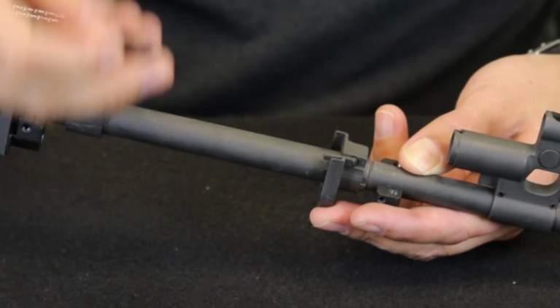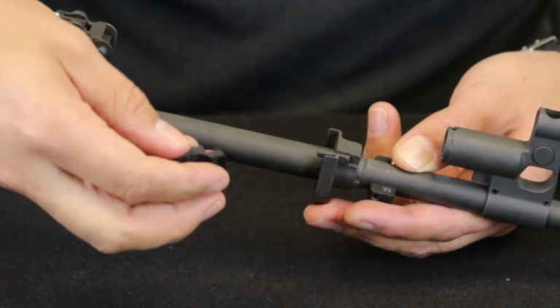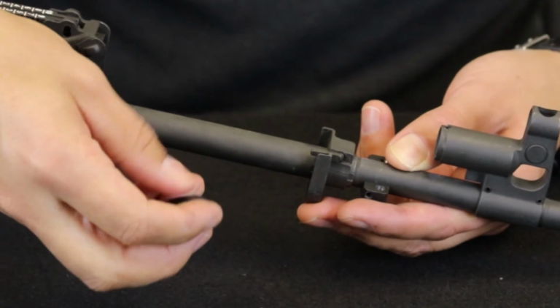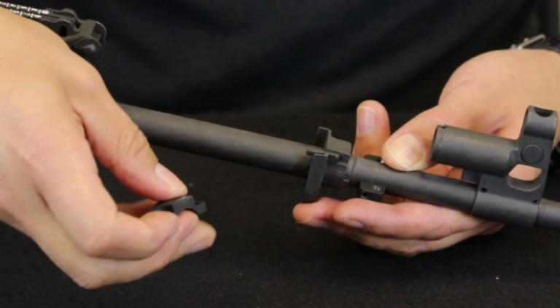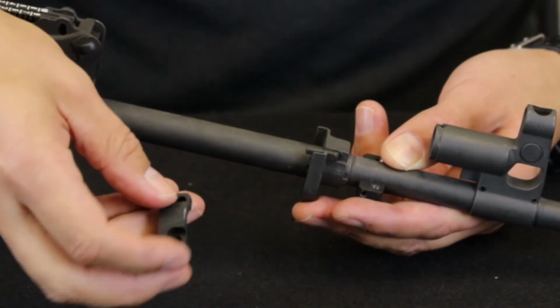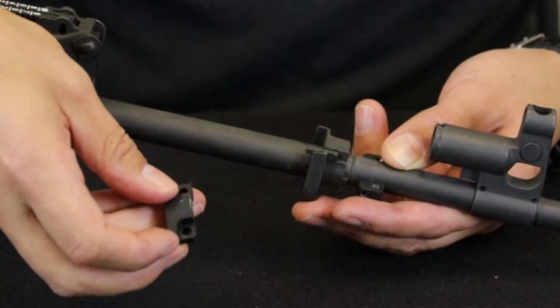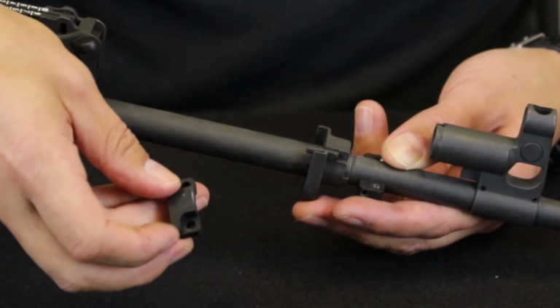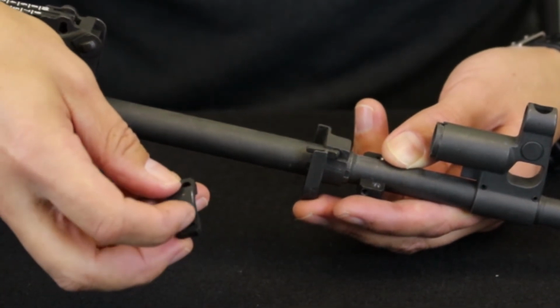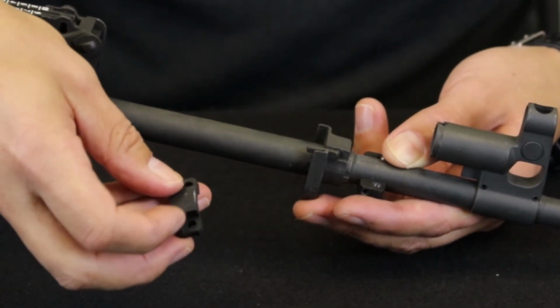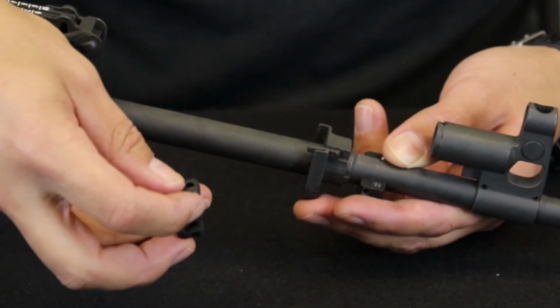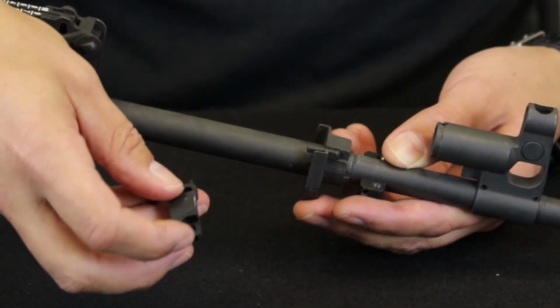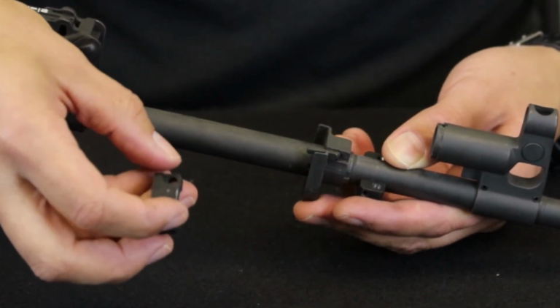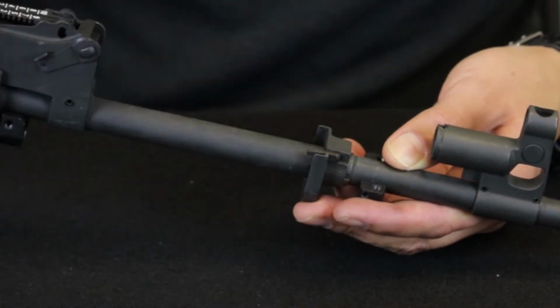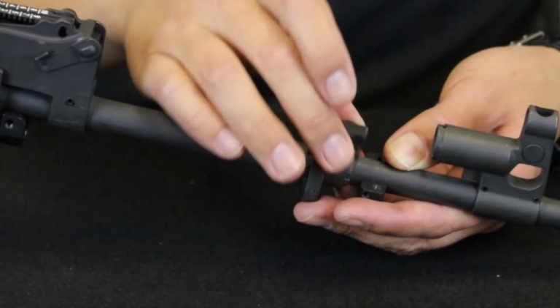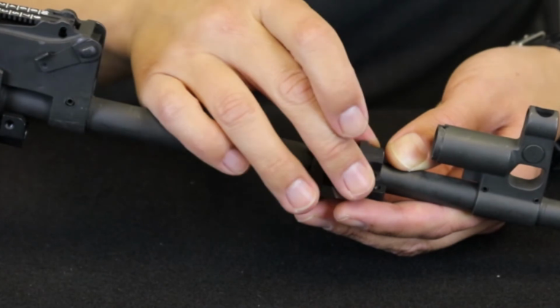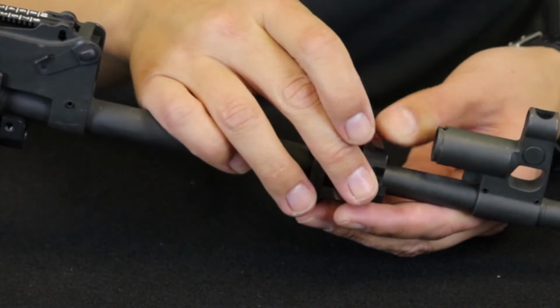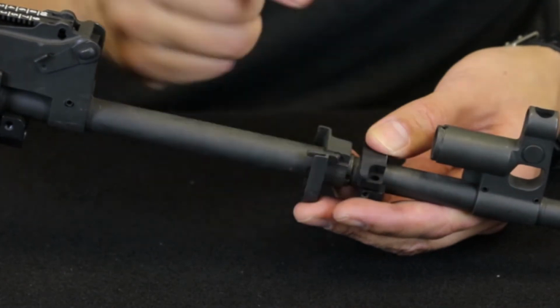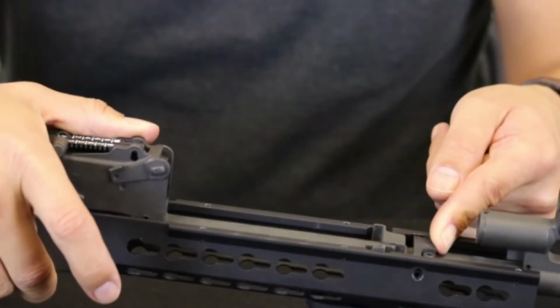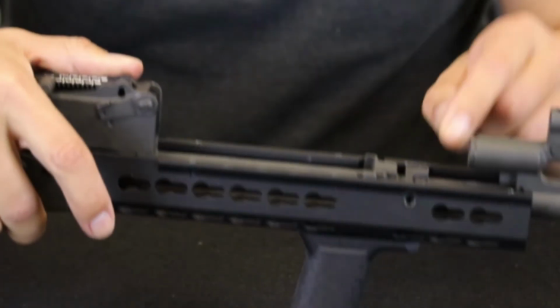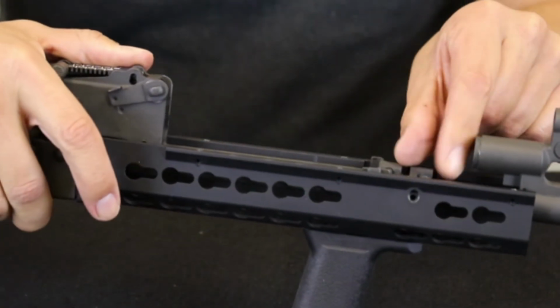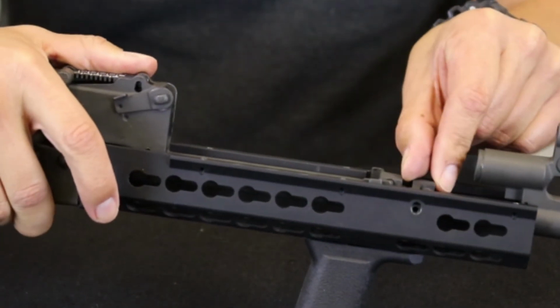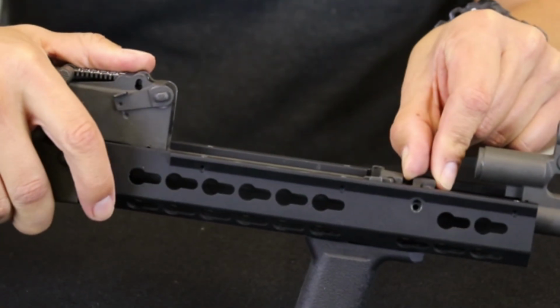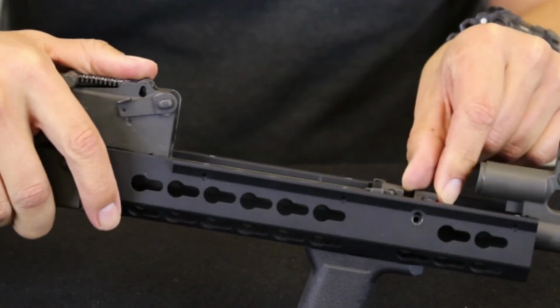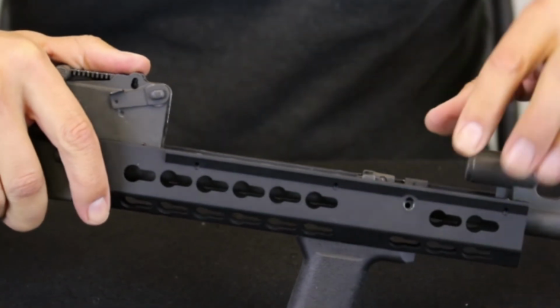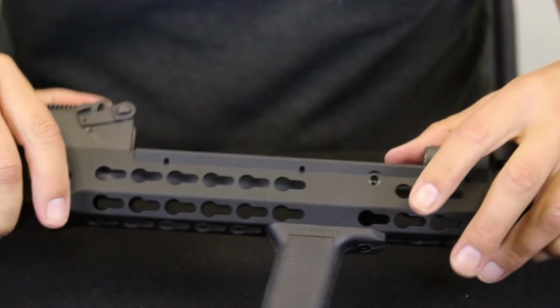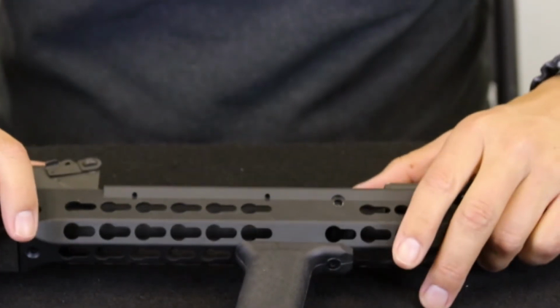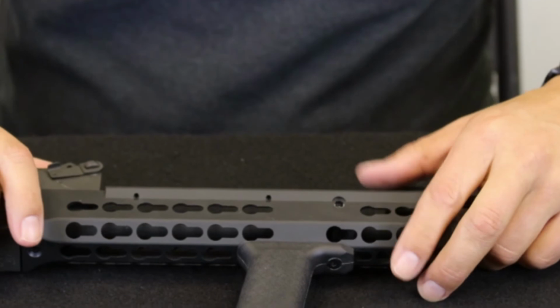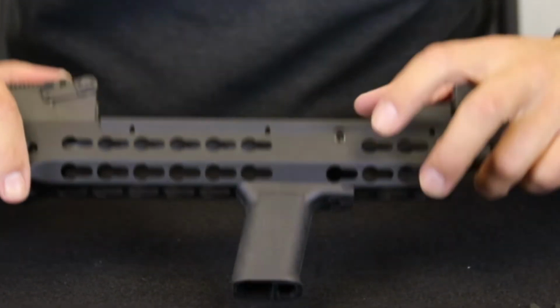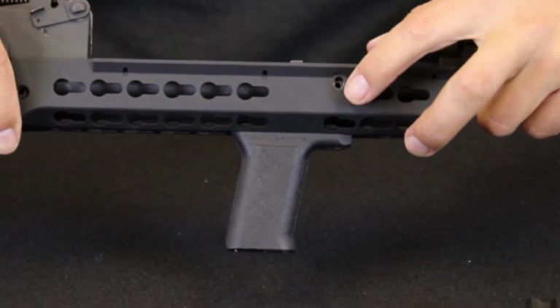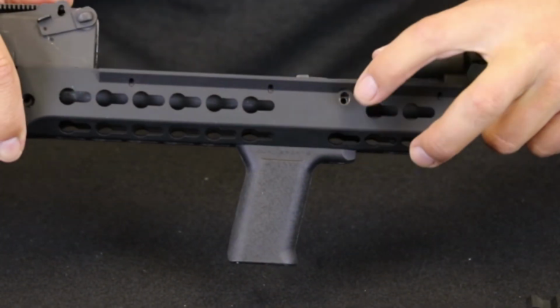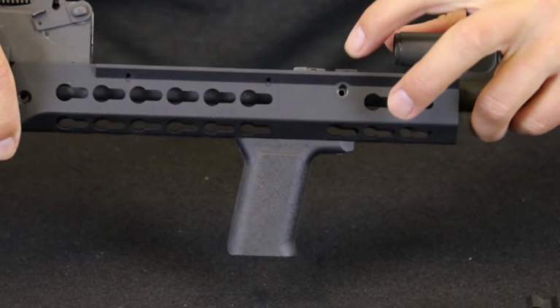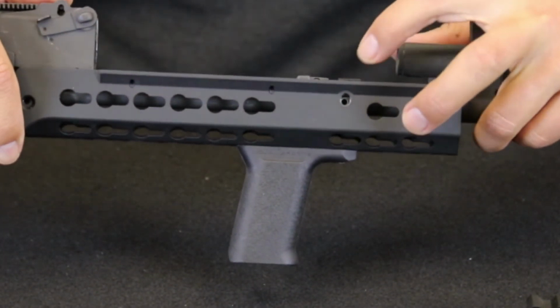Note that they must be oriented in this manner to line up correctly with the handguard itself. Make any necessary adjustments to the barrel clamp and trunnion block positions to make sure they line up with the appropriate holes on the handguard.